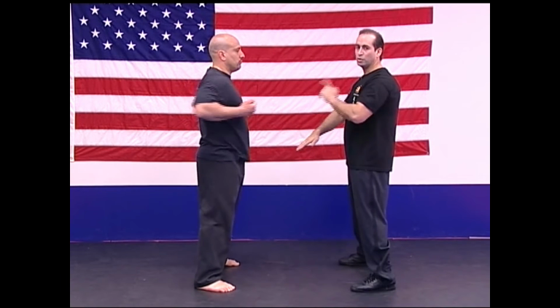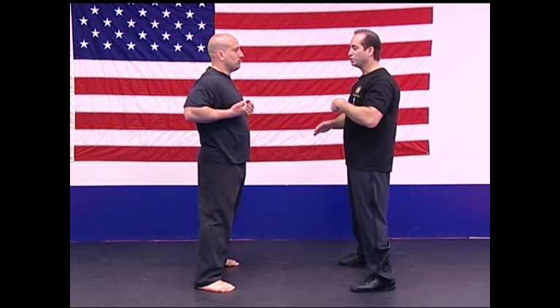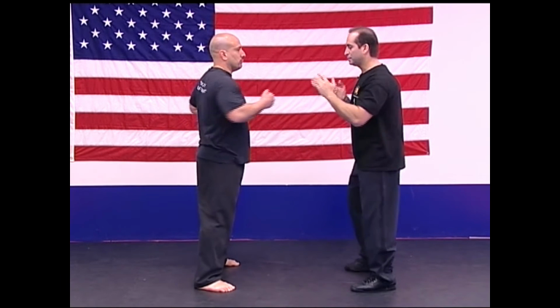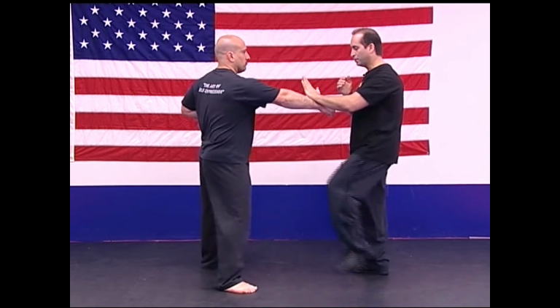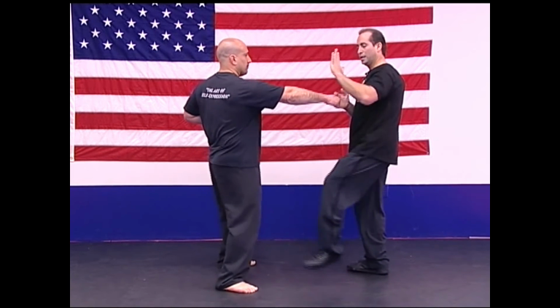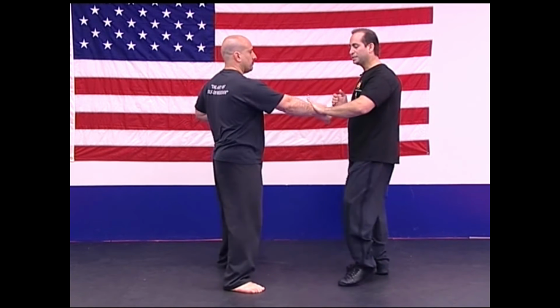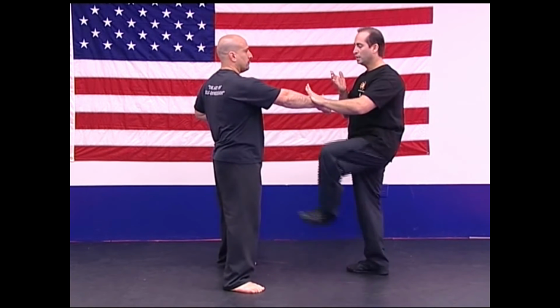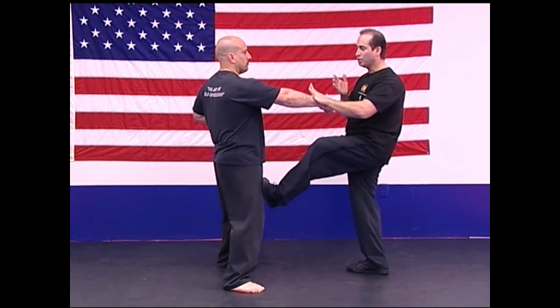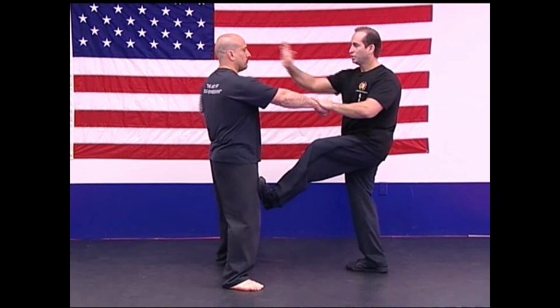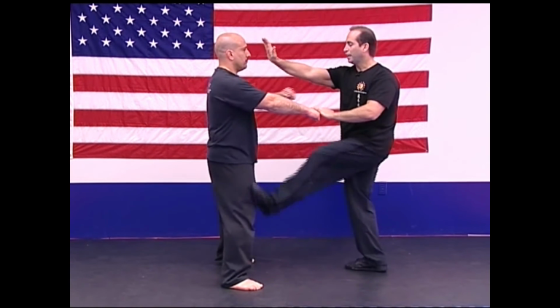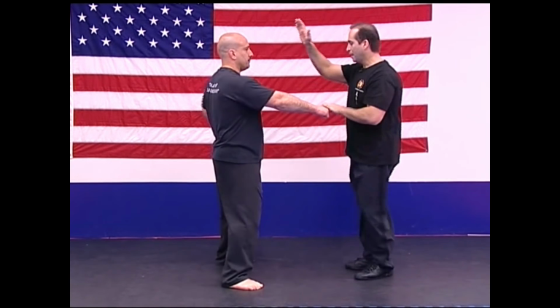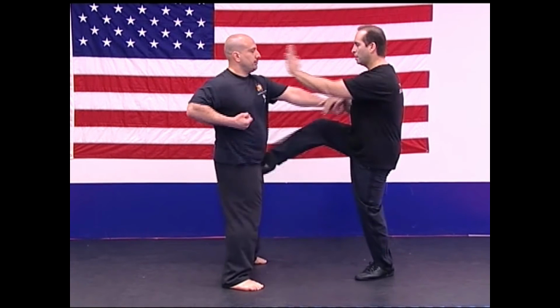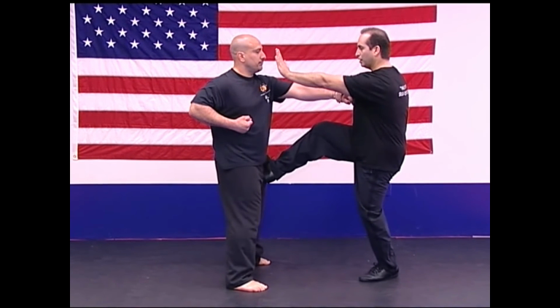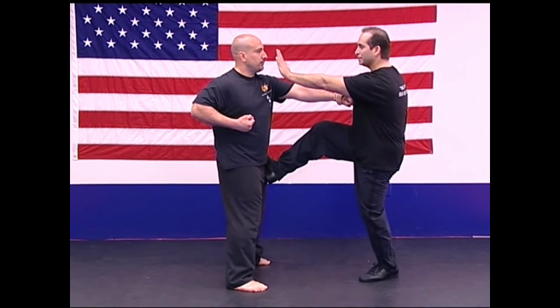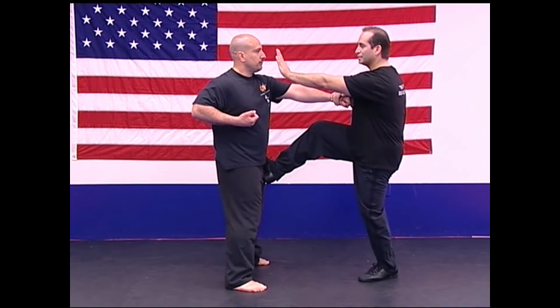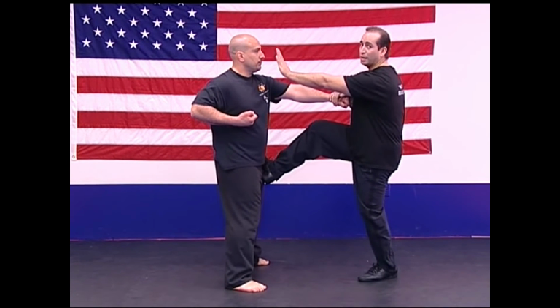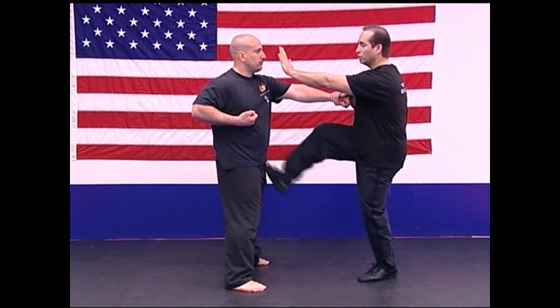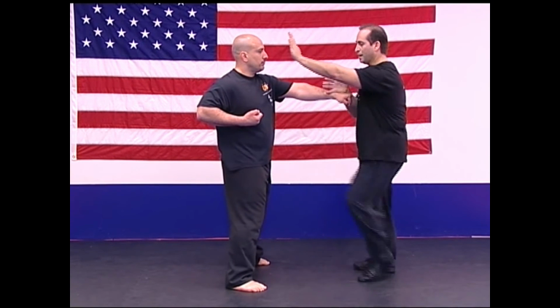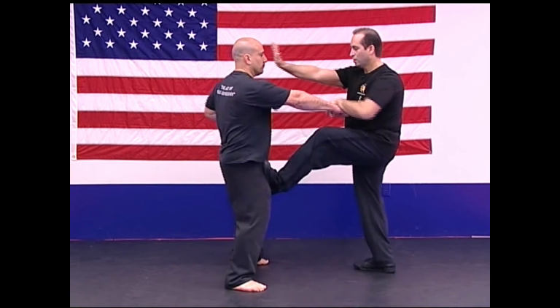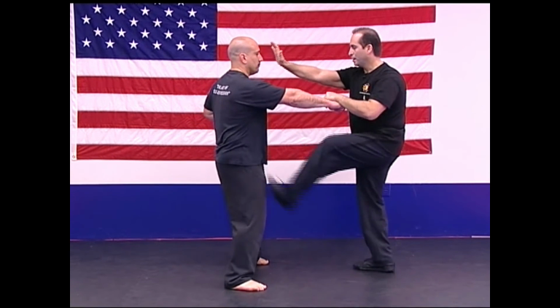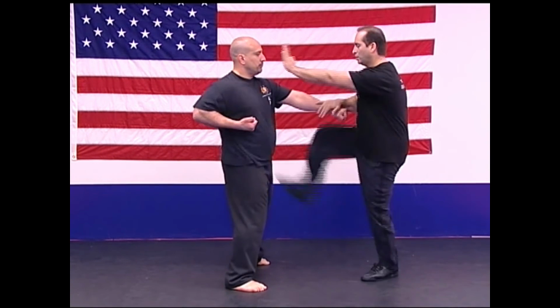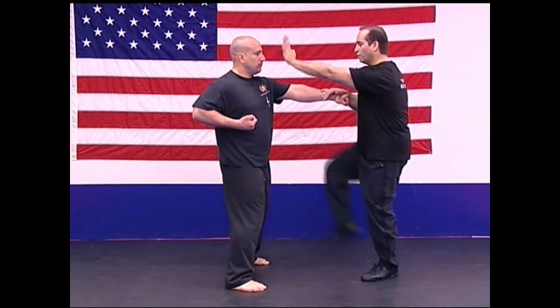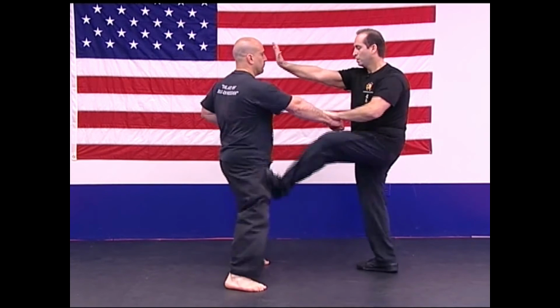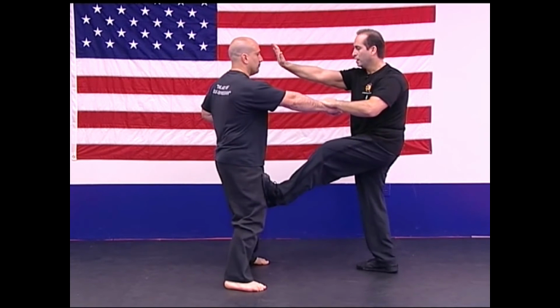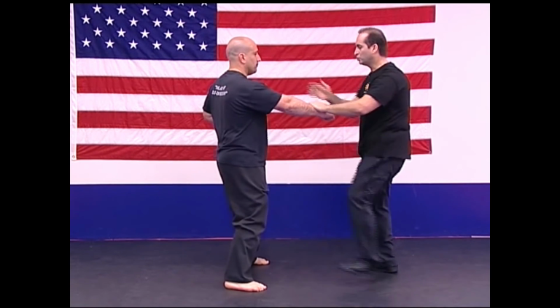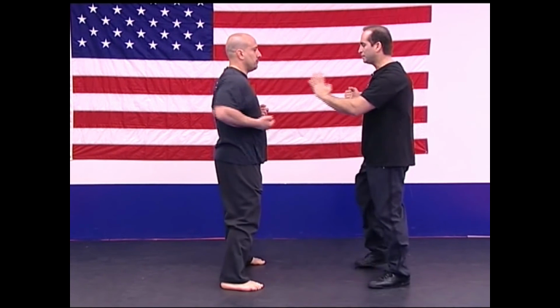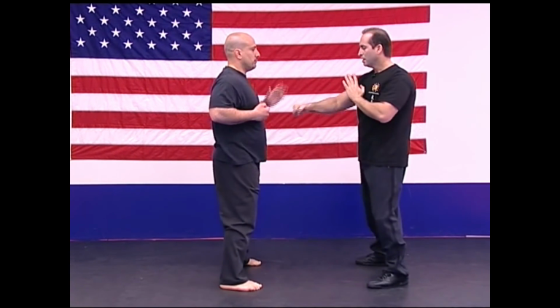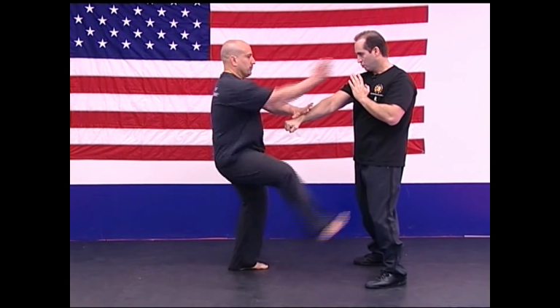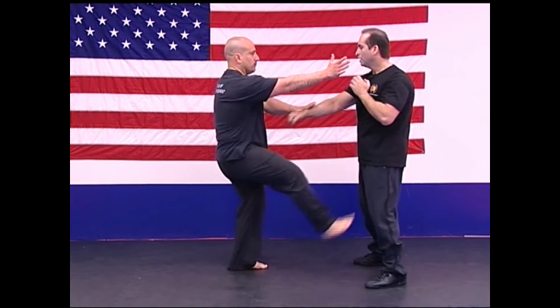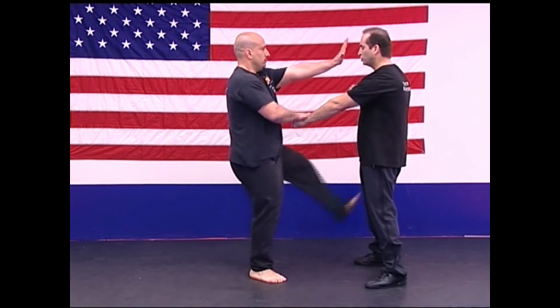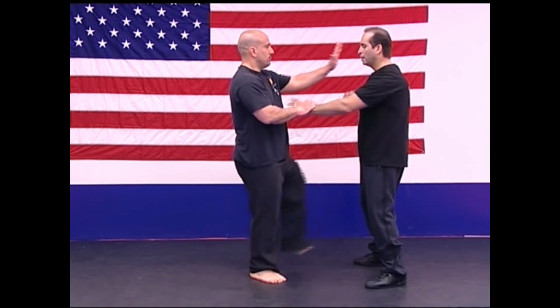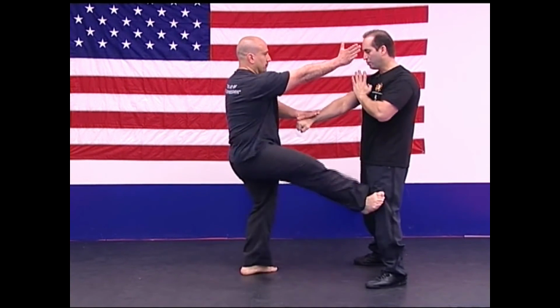Now Joe is going to punch at me at the stomach. I'm going to do Gan Sao, Jin Gyo, Jin Jin. You must do it simultaneously. One, two, three. Joe is going to do the same — one, two, and three.